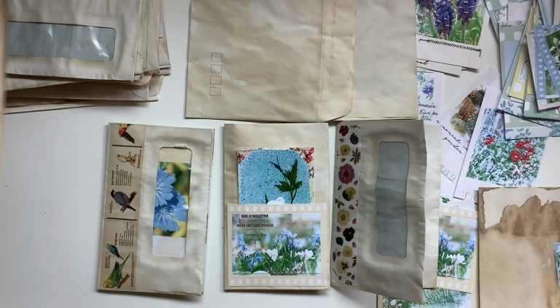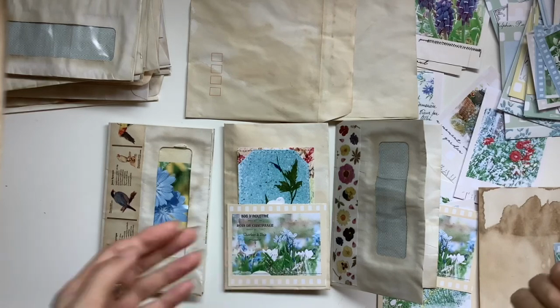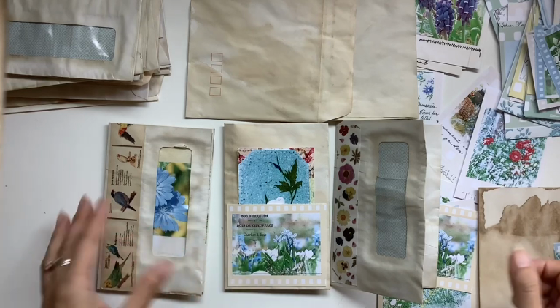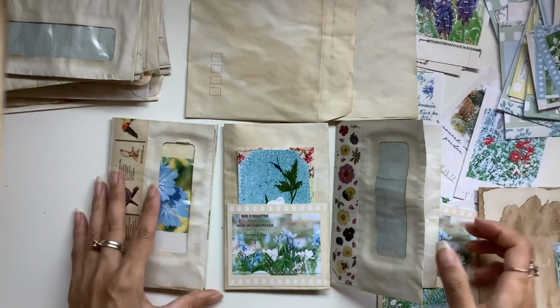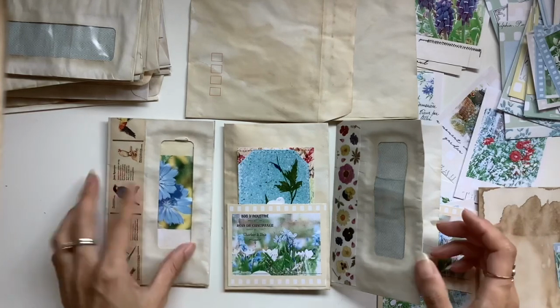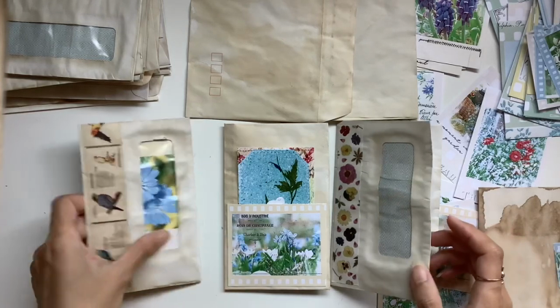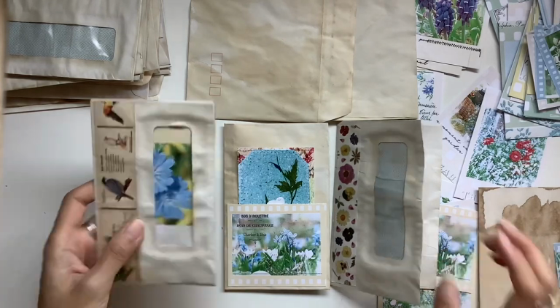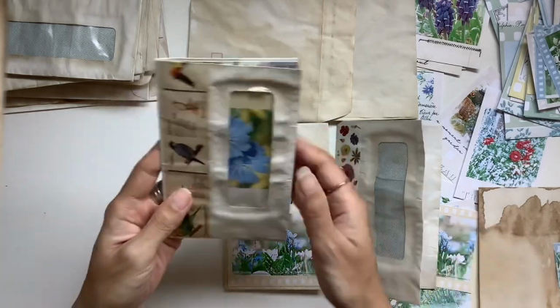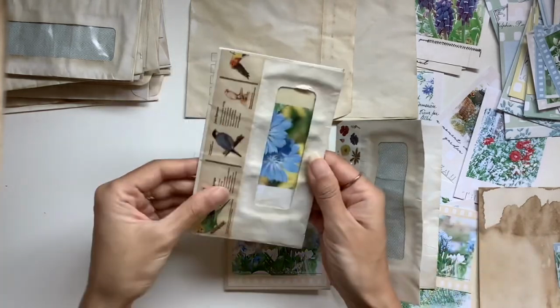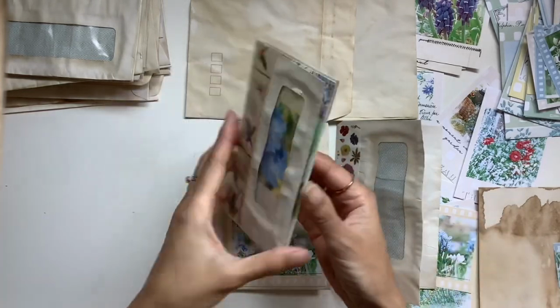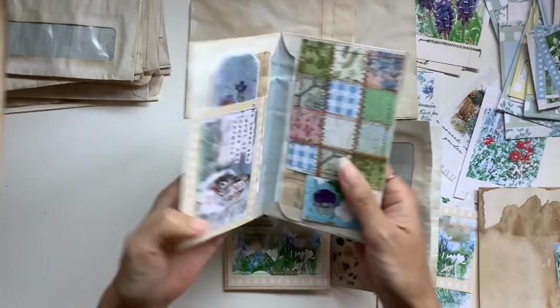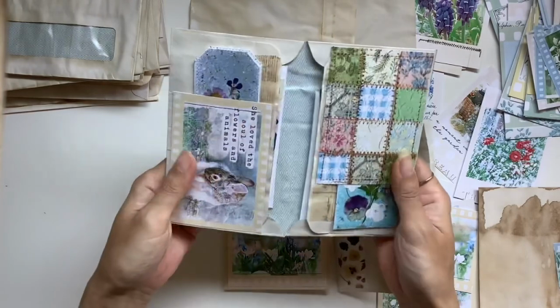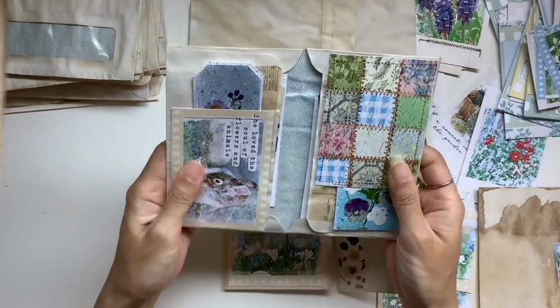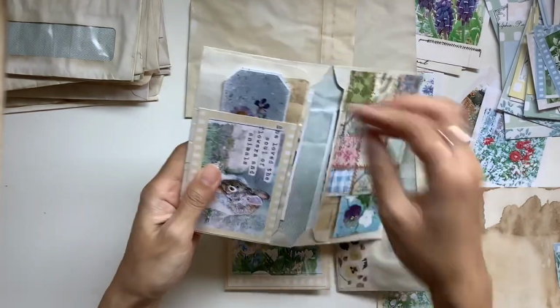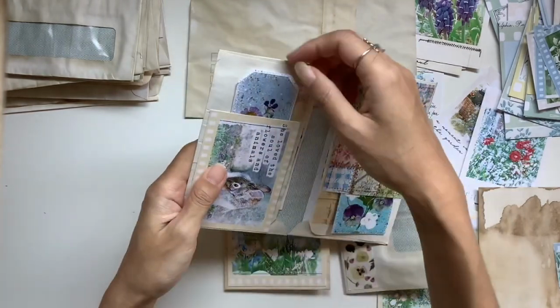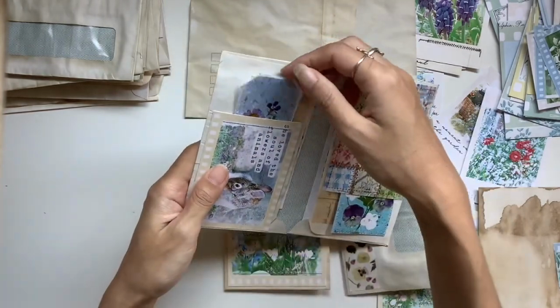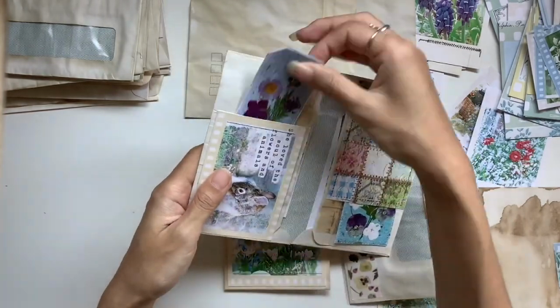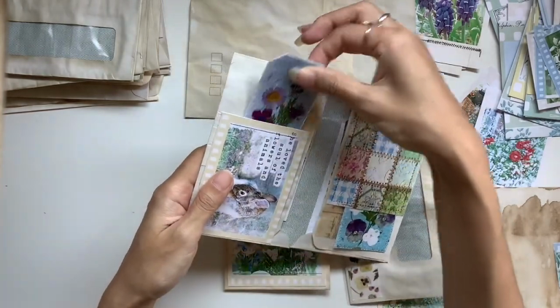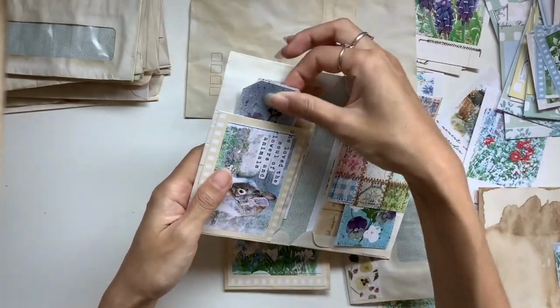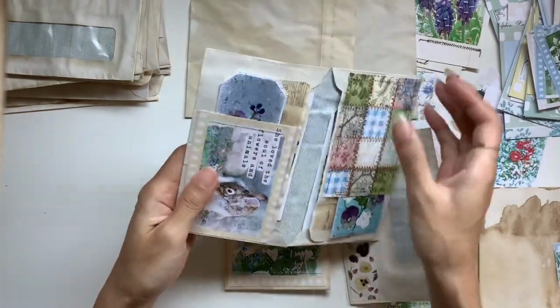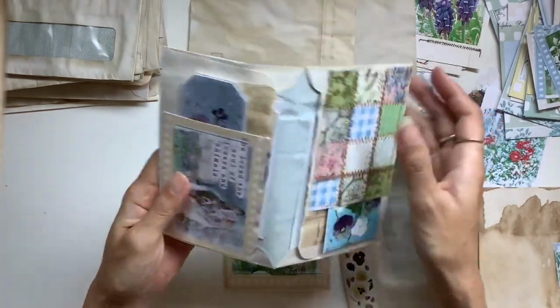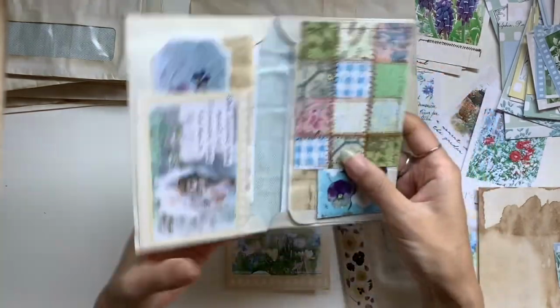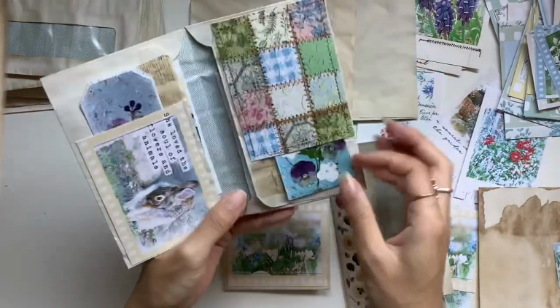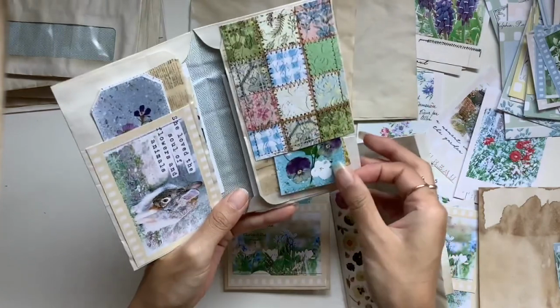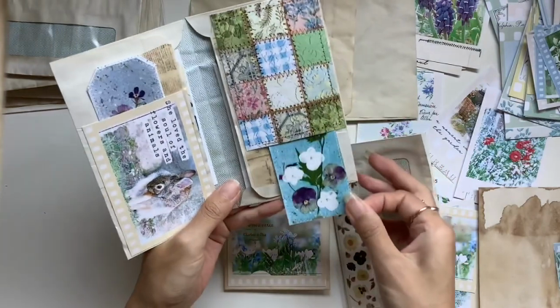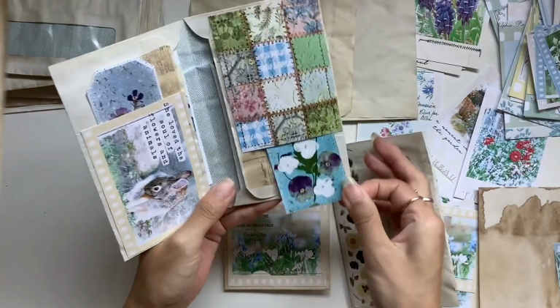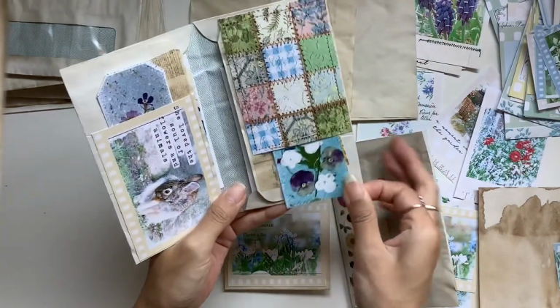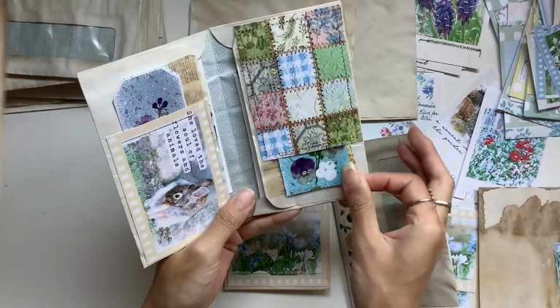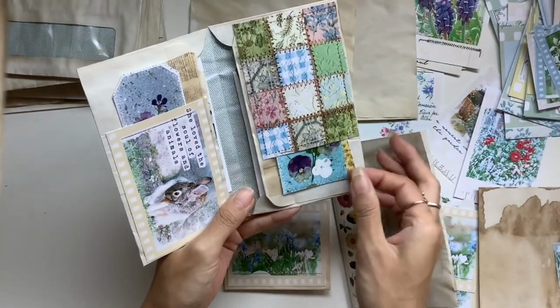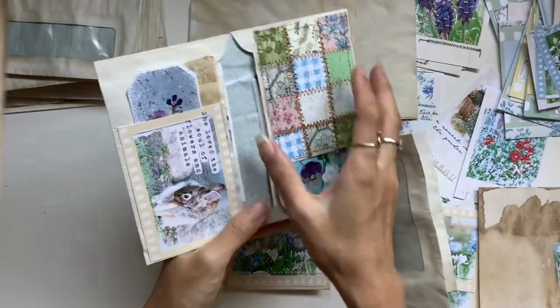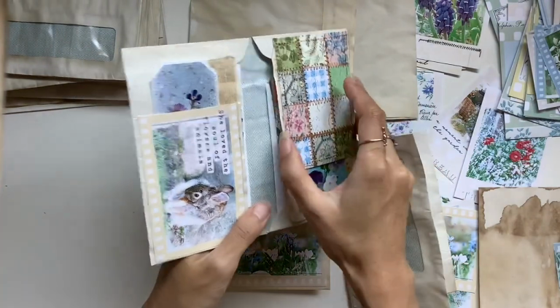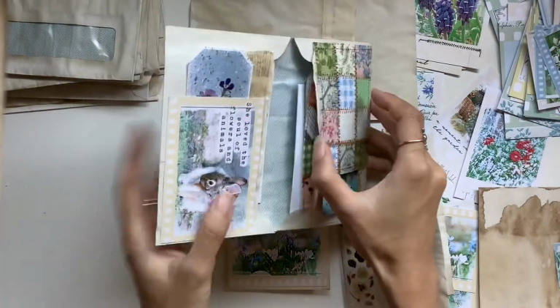Hi everyone, I'm JD from Willowbound Journals and welcome back to my channel. I've got a tutorial here for you guys showing how I make these cute little envelope ephemera folders.